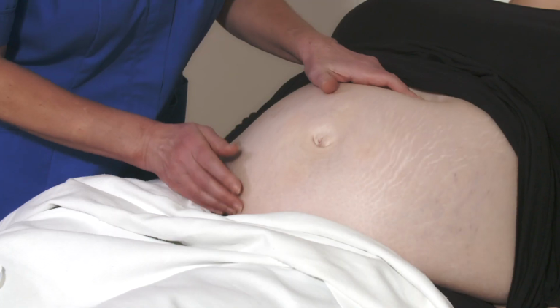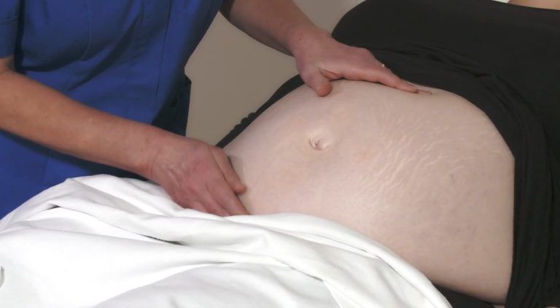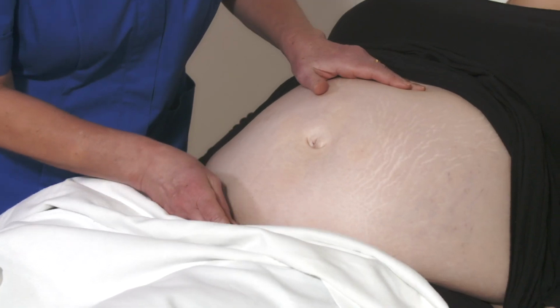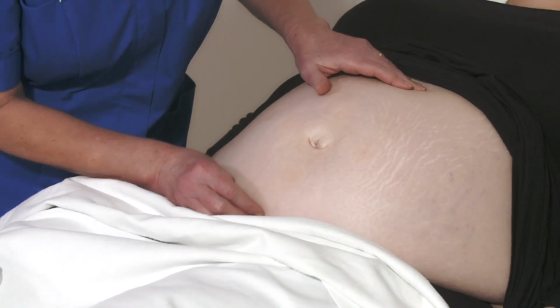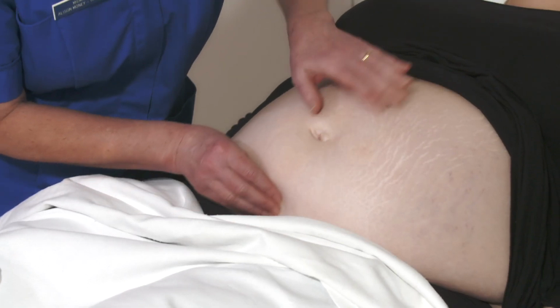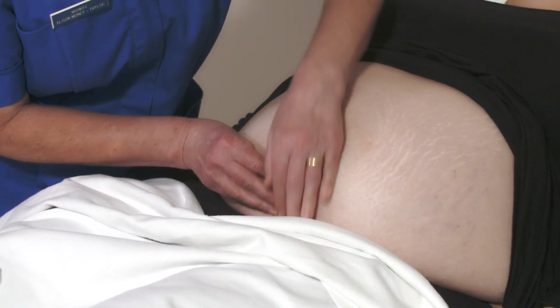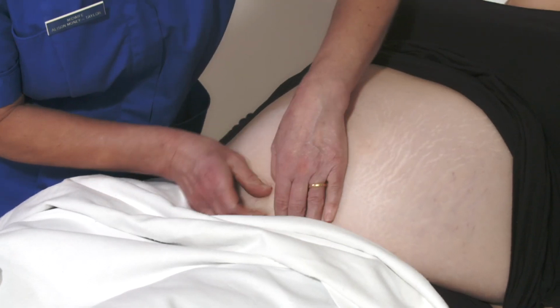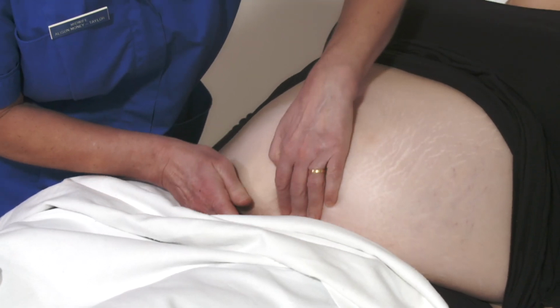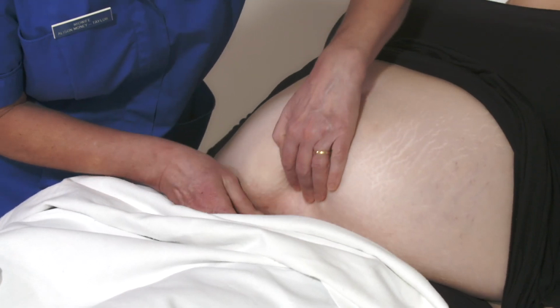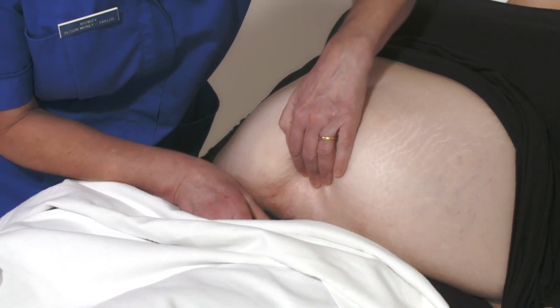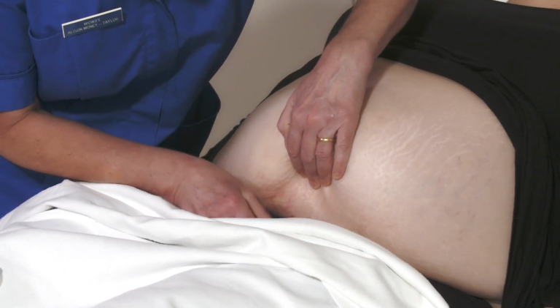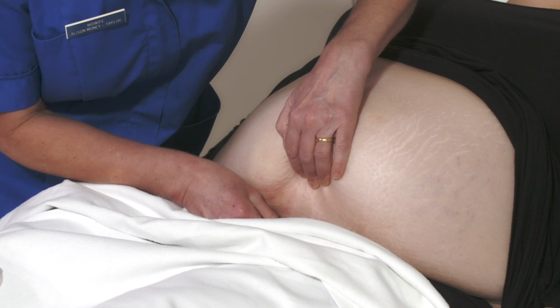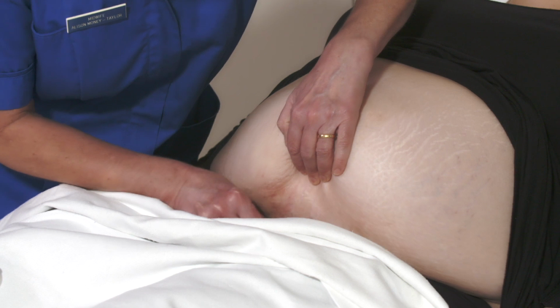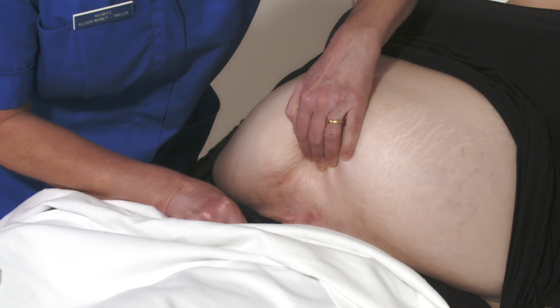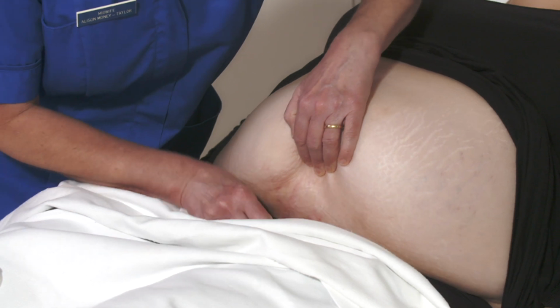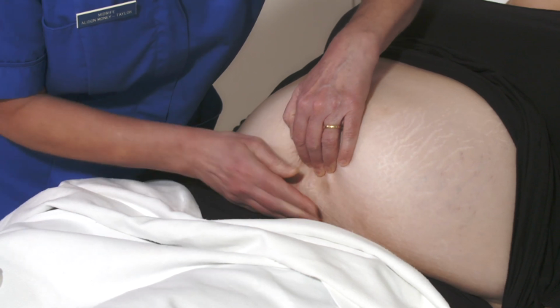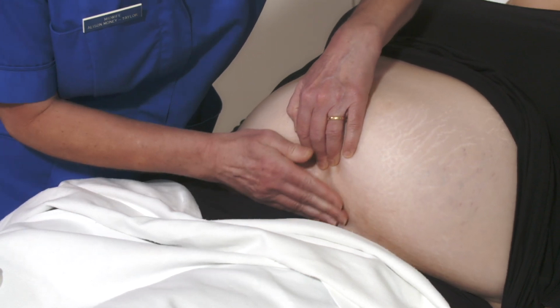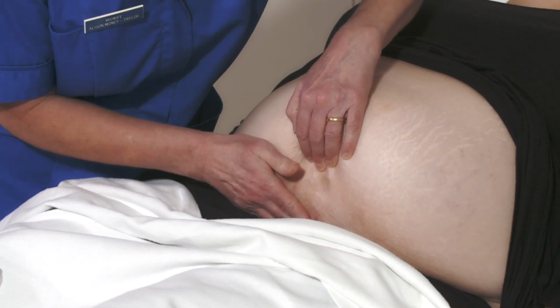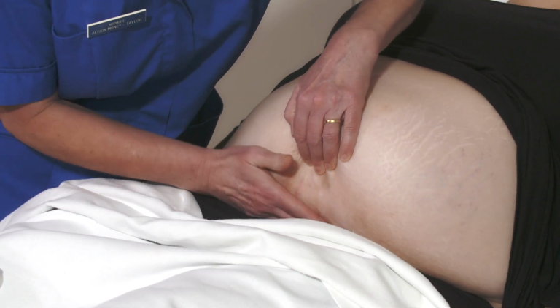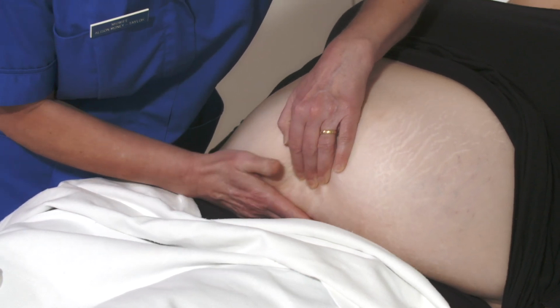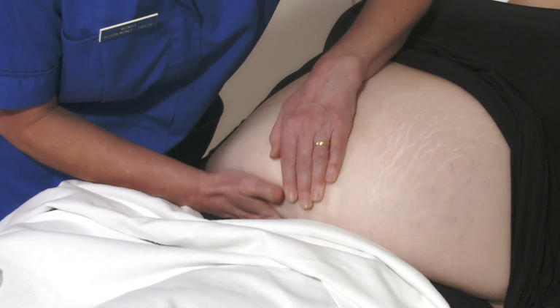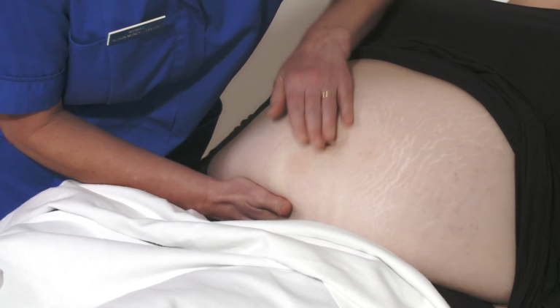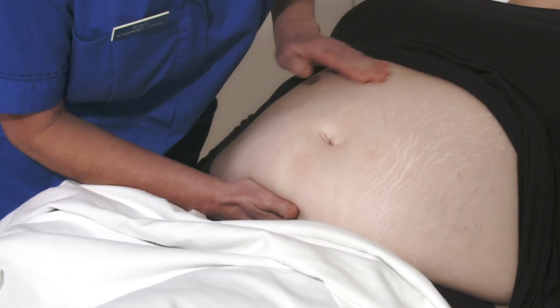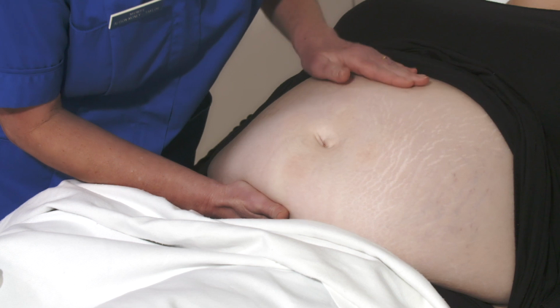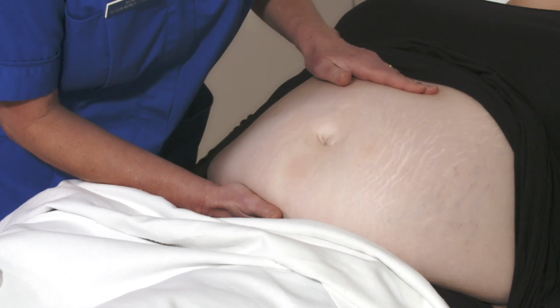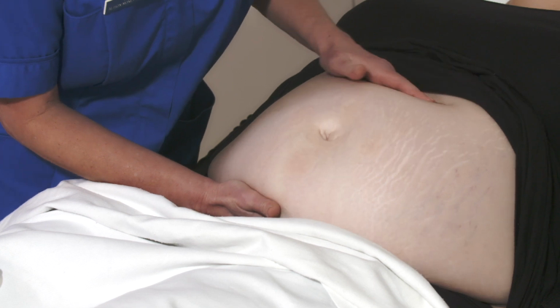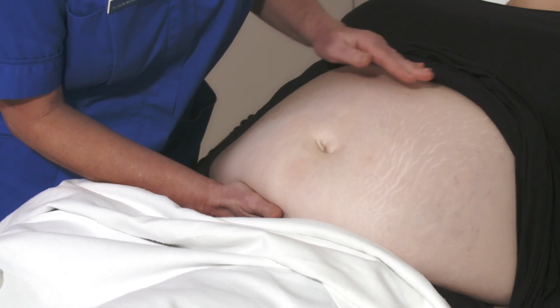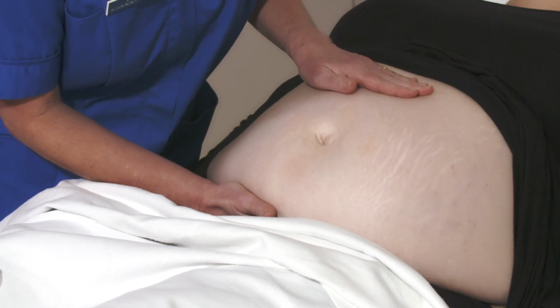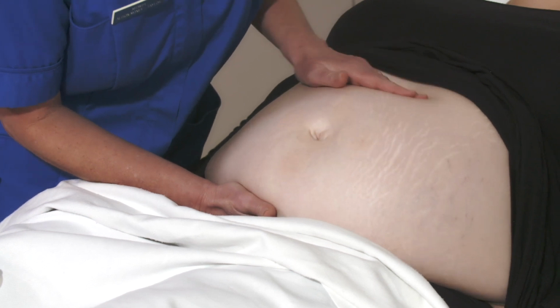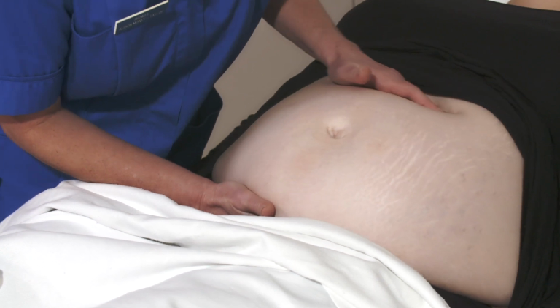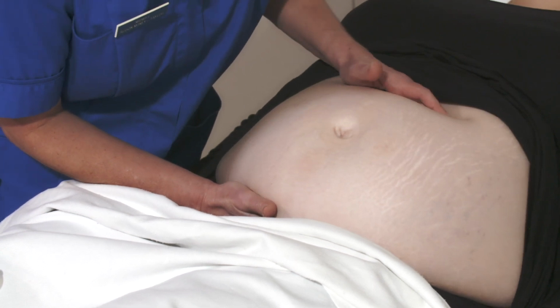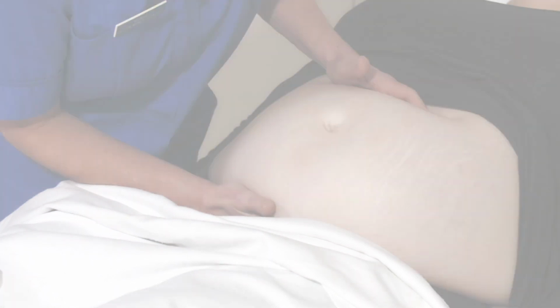If you can palpate the fundus and can estimate the location of the symphysis pubis, then you can place the patch plastic clip on the midline, midway between the fundus and symphysis pubis. In this patient, the umbilicus is not displaced.